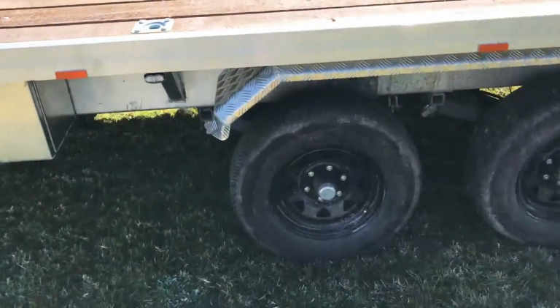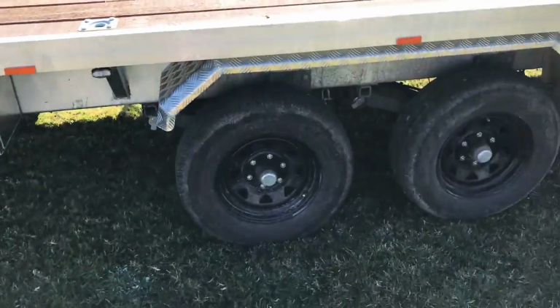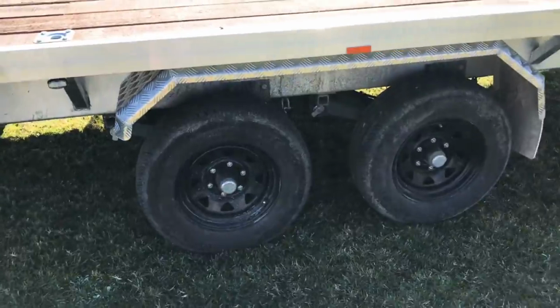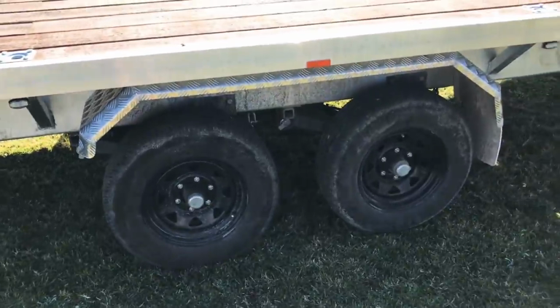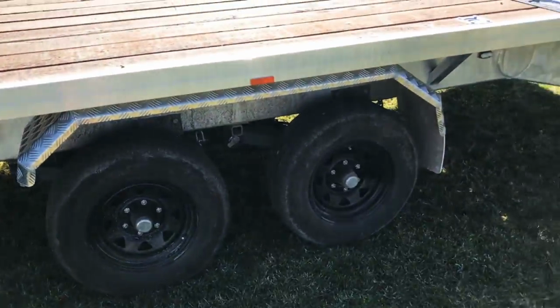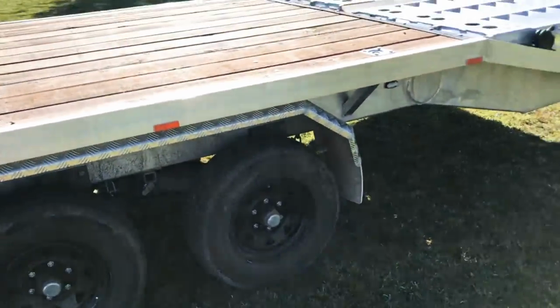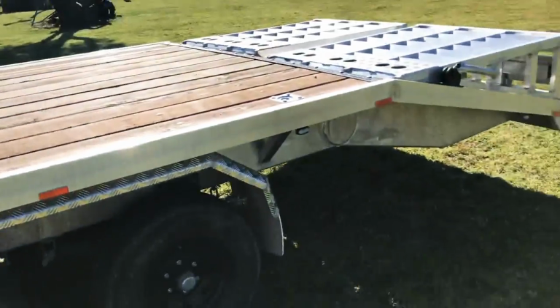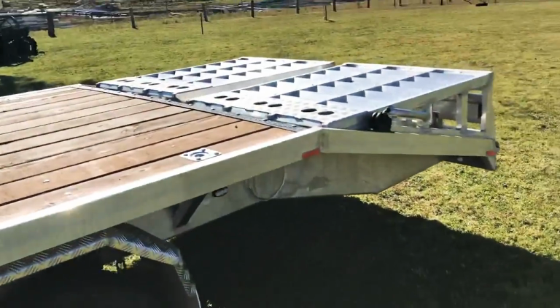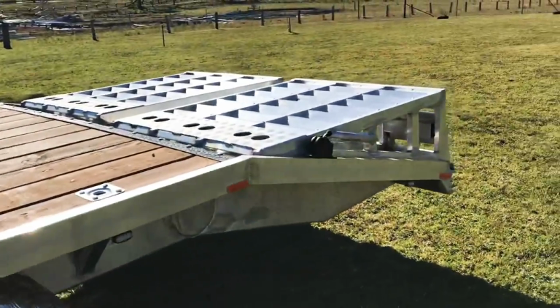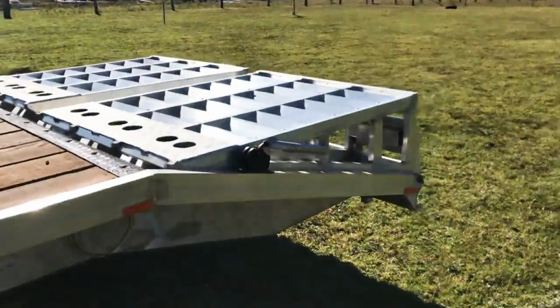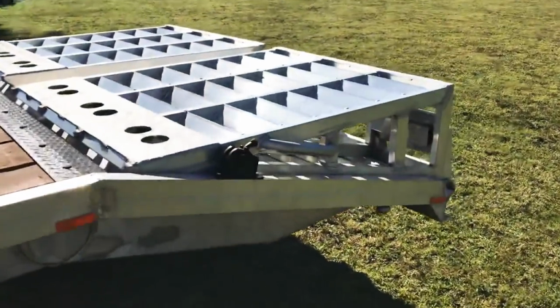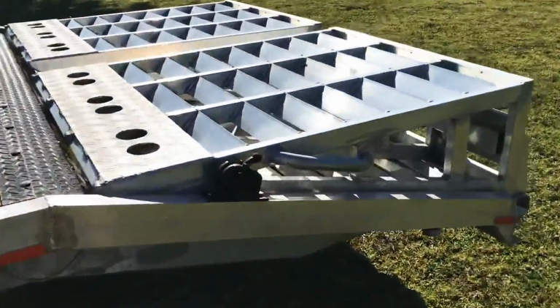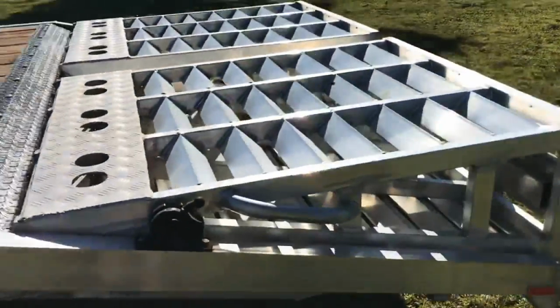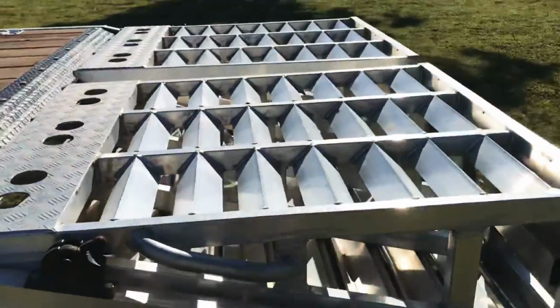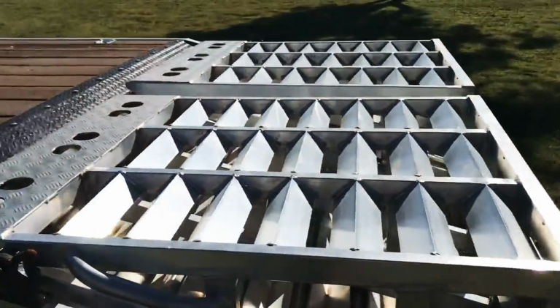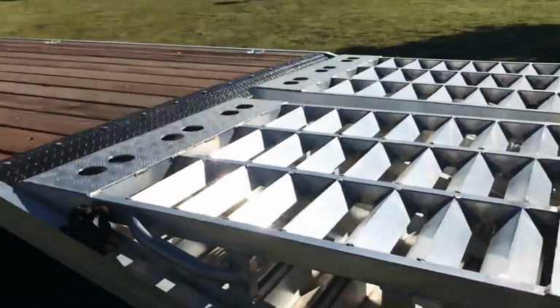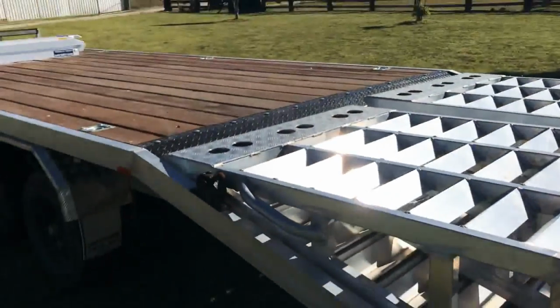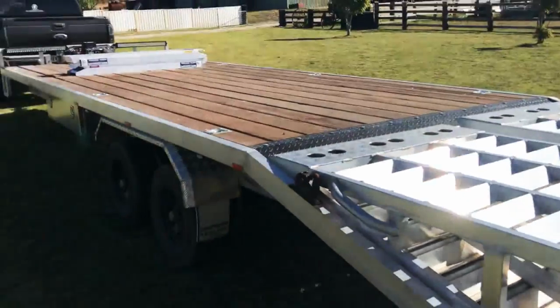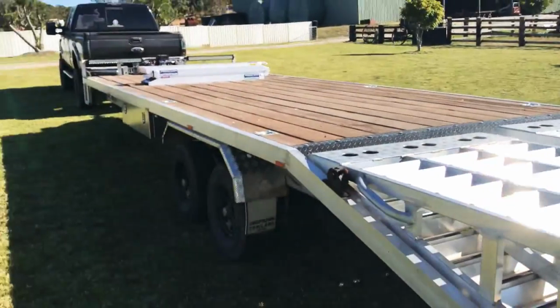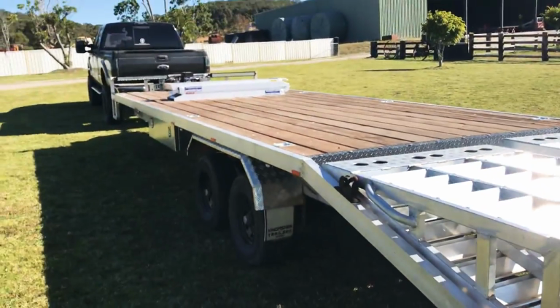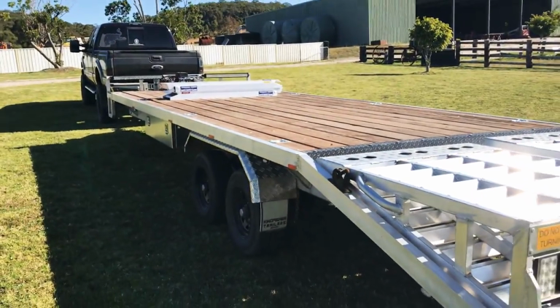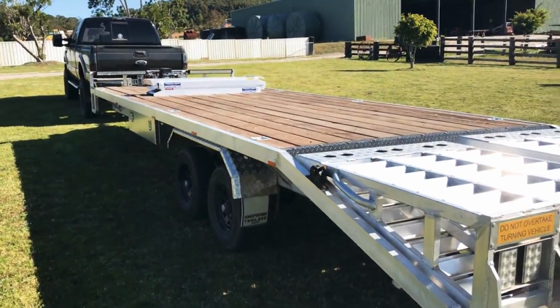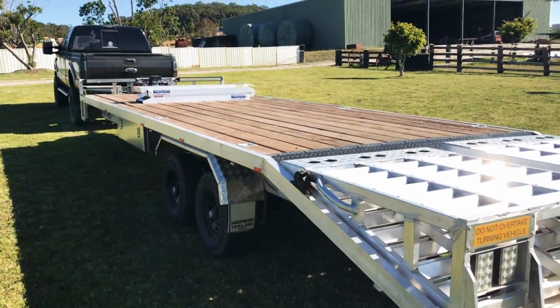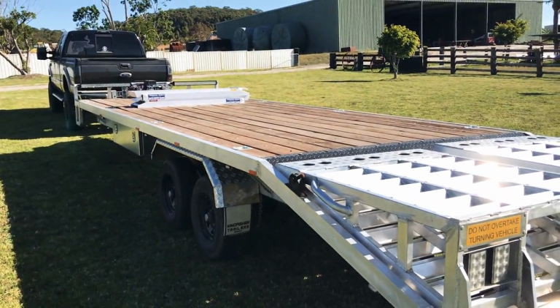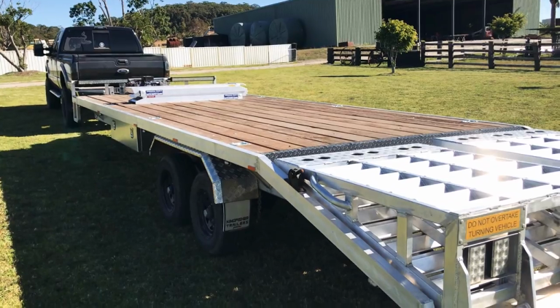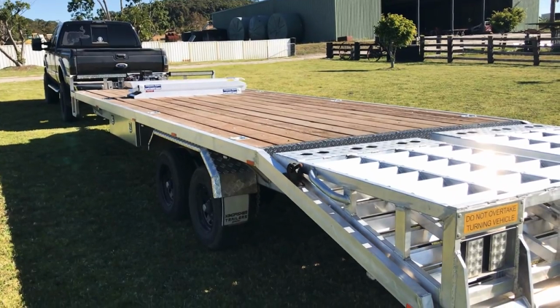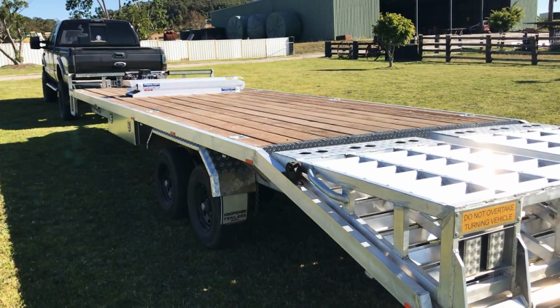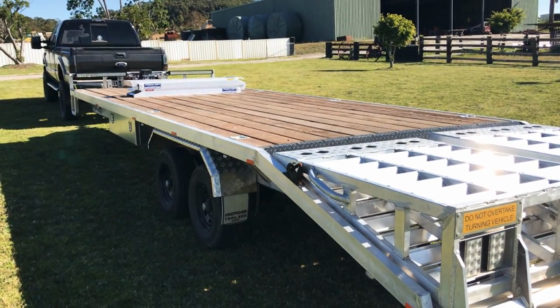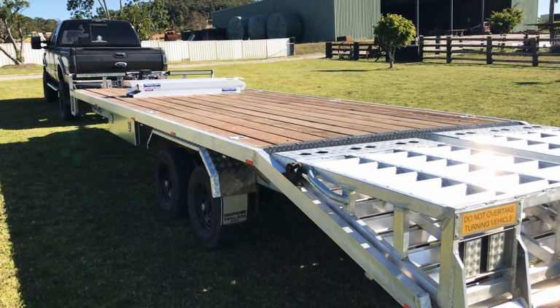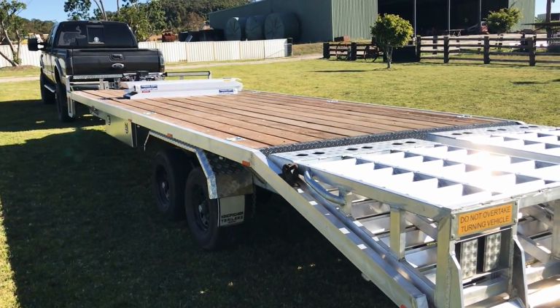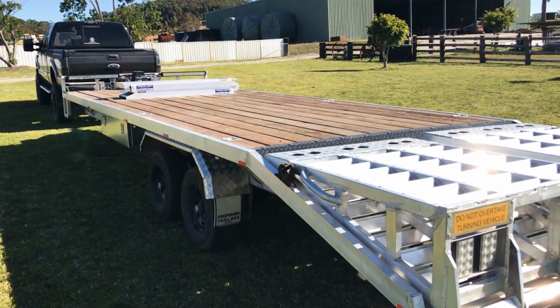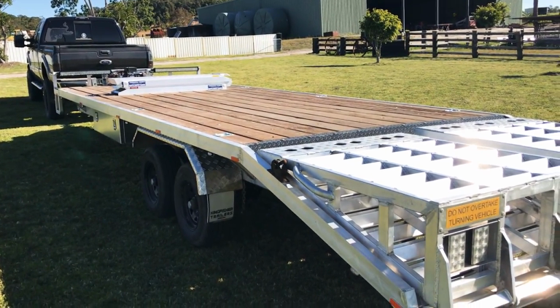Full electric brakes. Custom 10 metre aluminium deck over trailer.